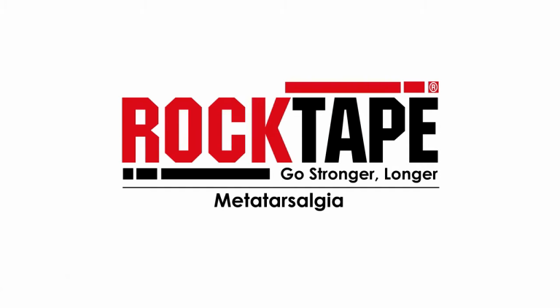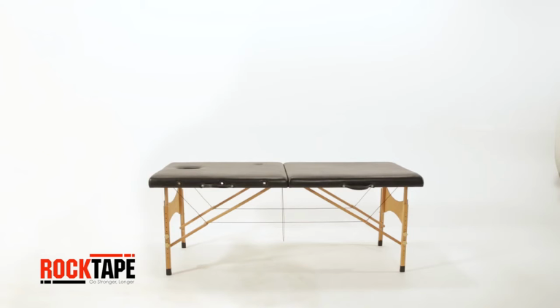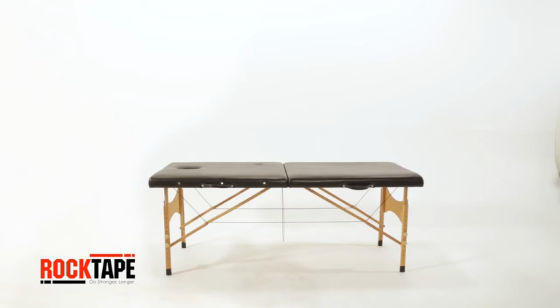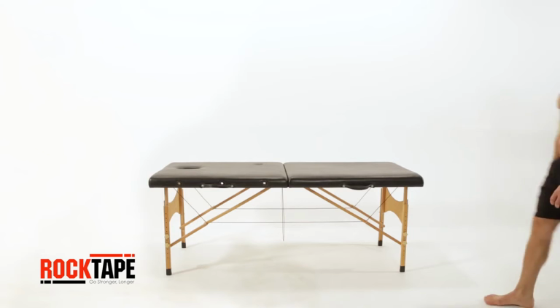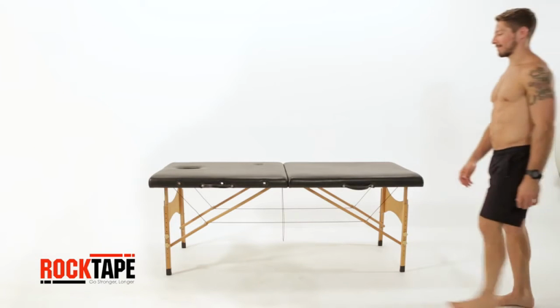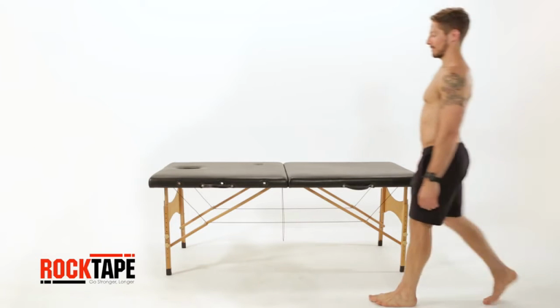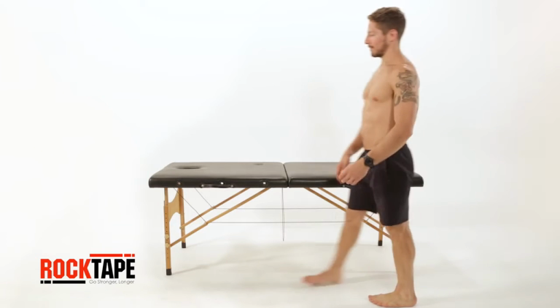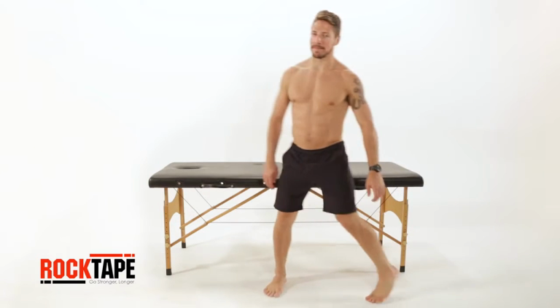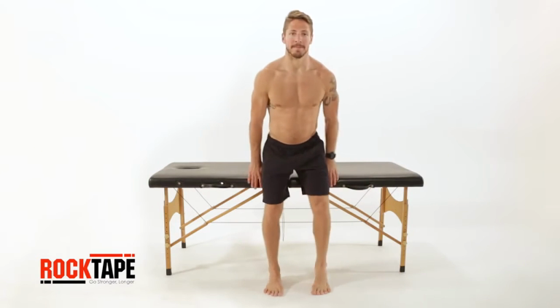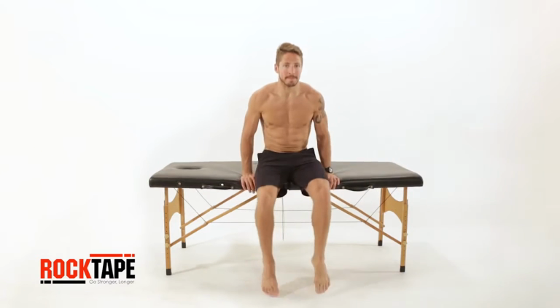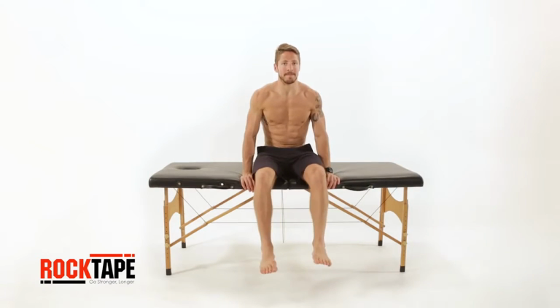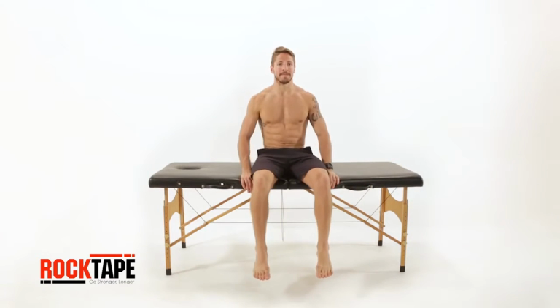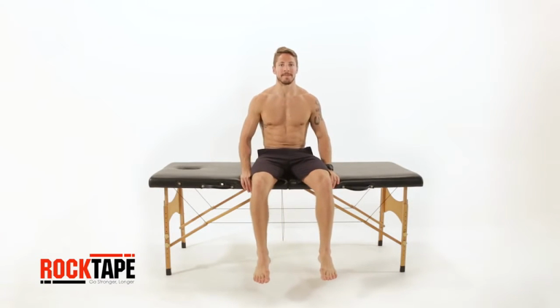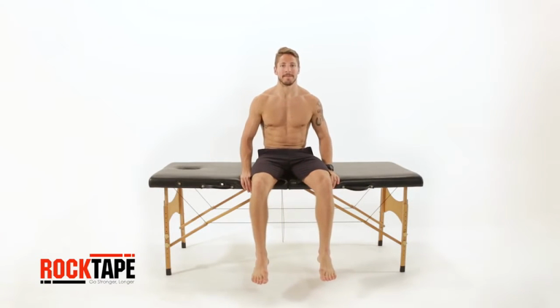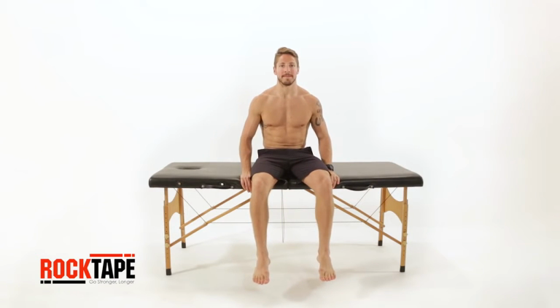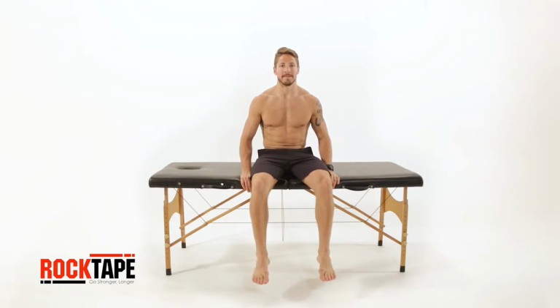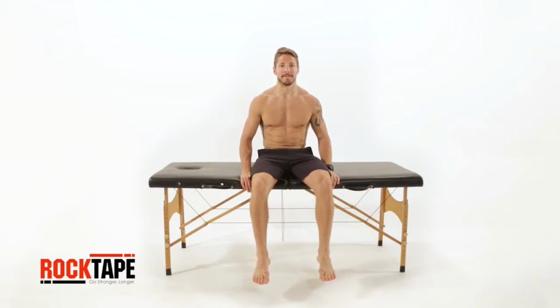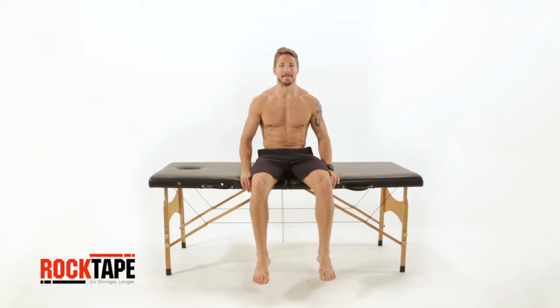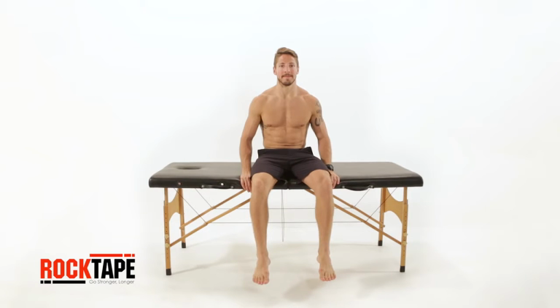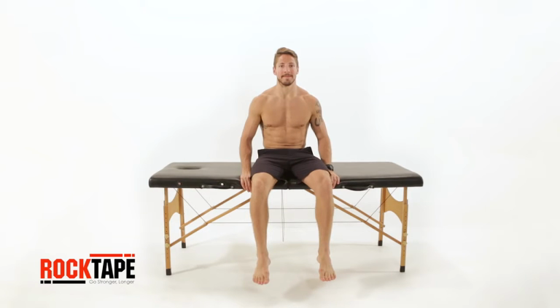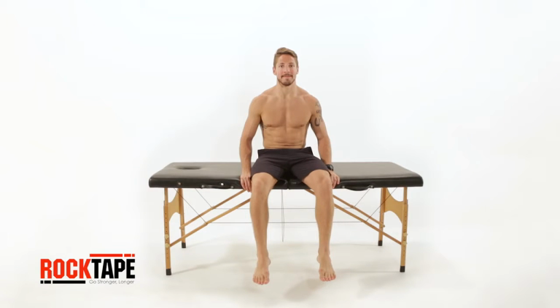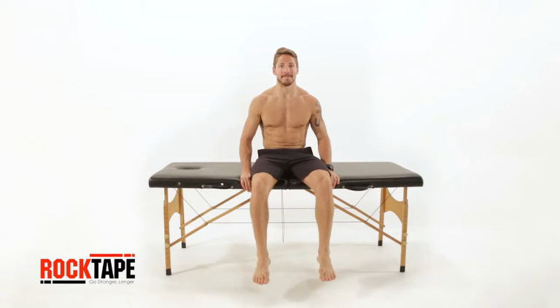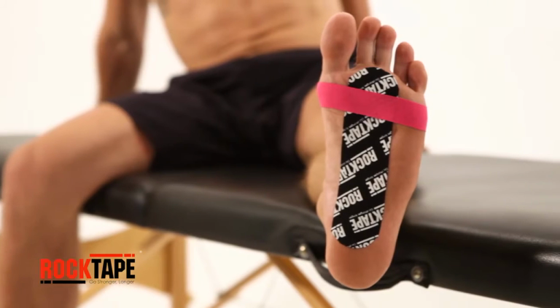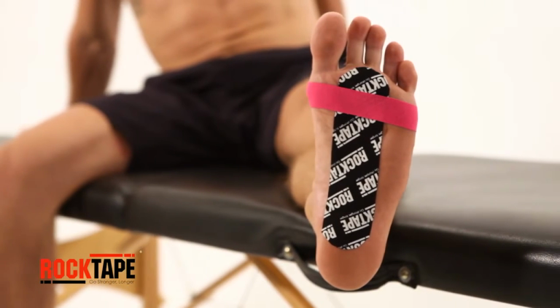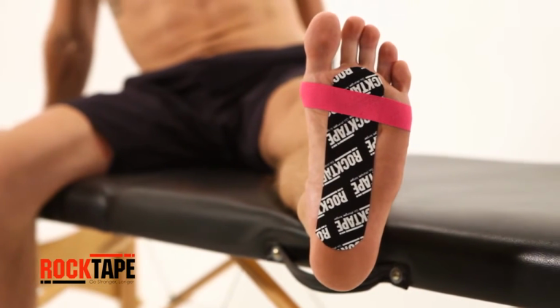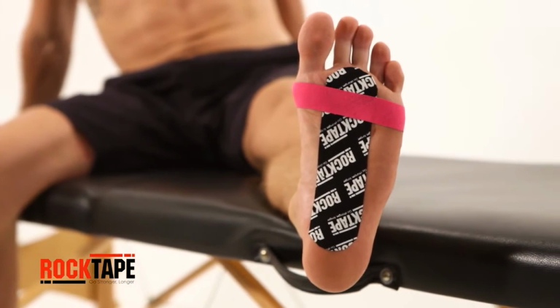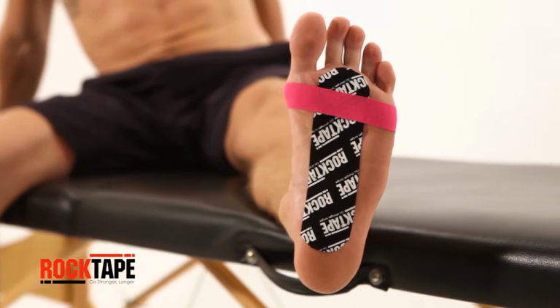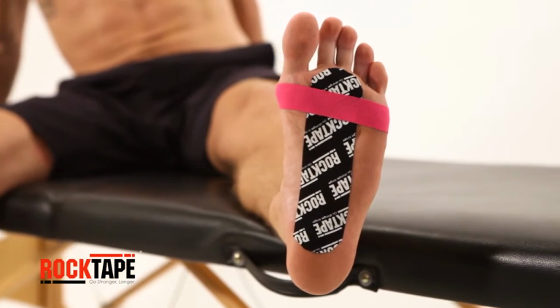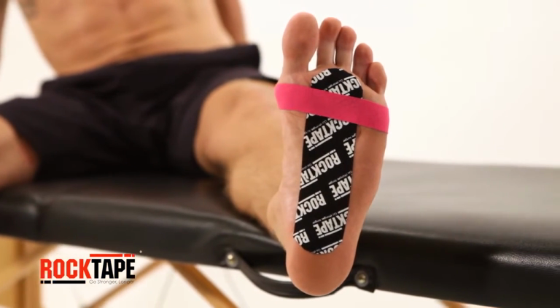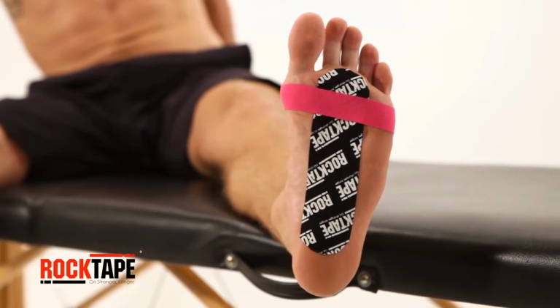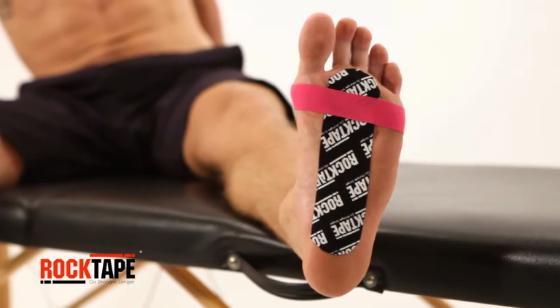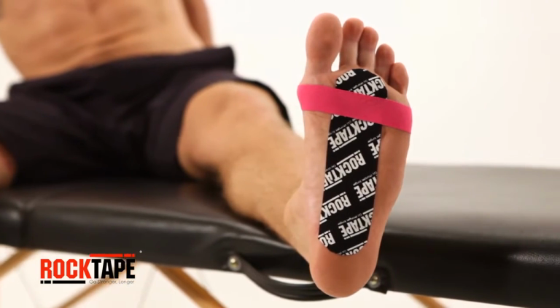Here, we'll detail the steps on applying Rock Tape kinesiology tape for metatarsalgia, a condition associated with activities like running and jumping. This application can reduce pain and inflammation in the area.